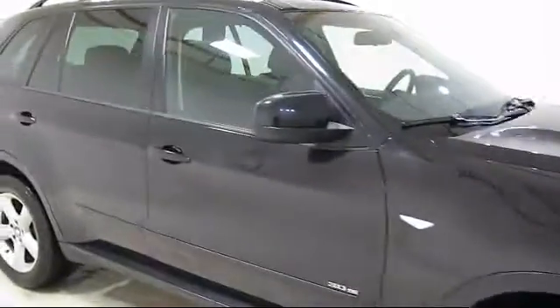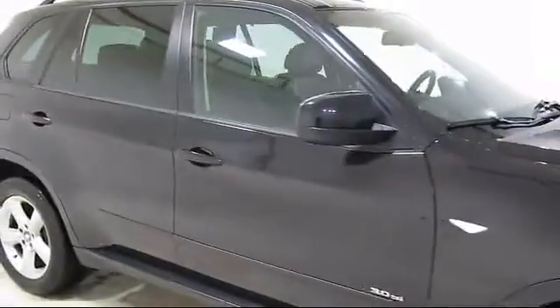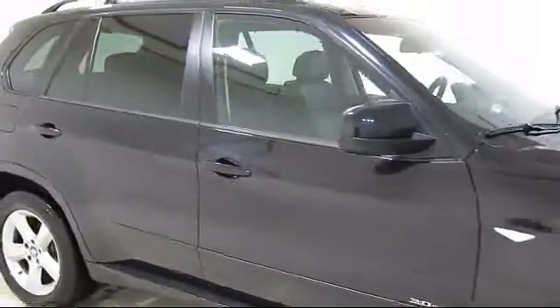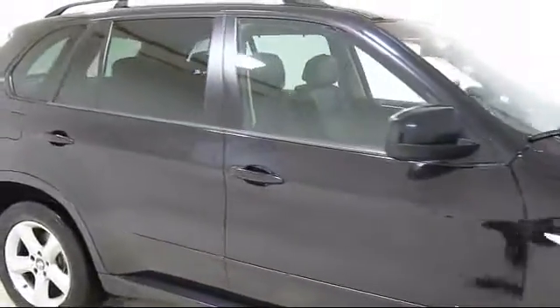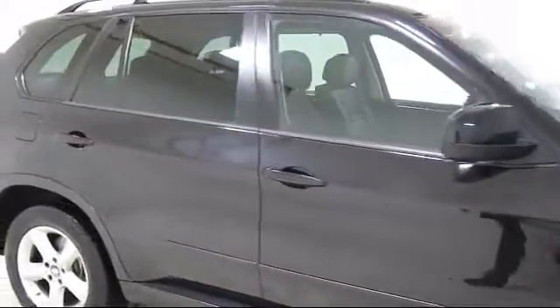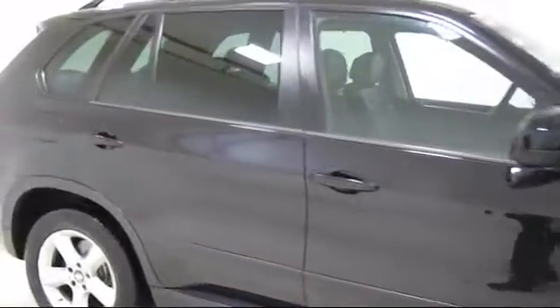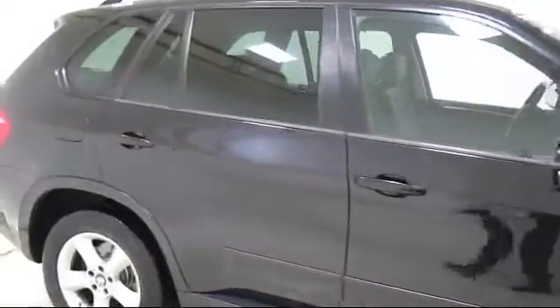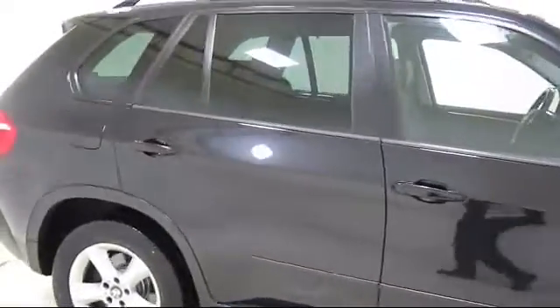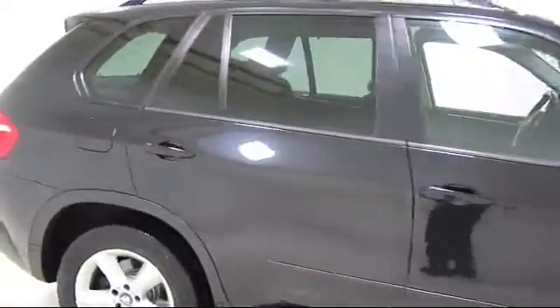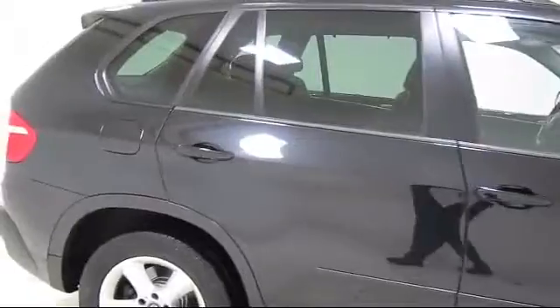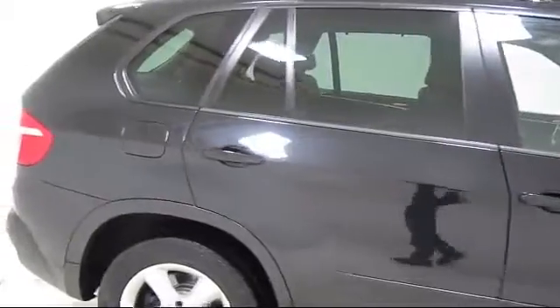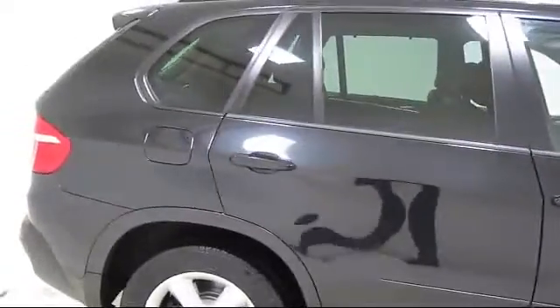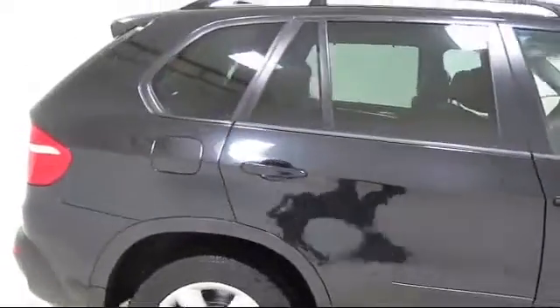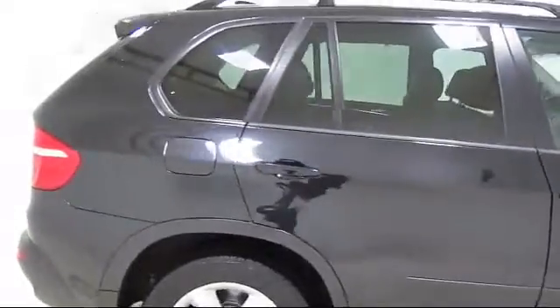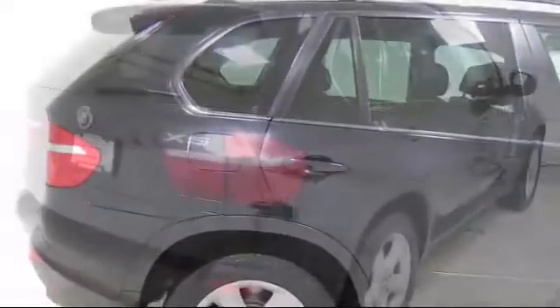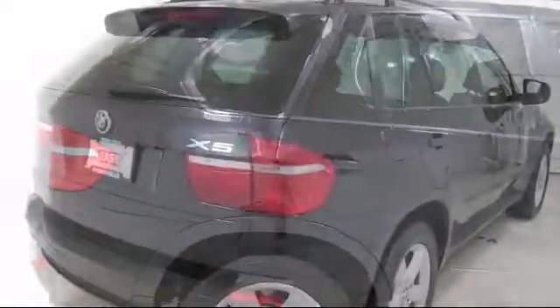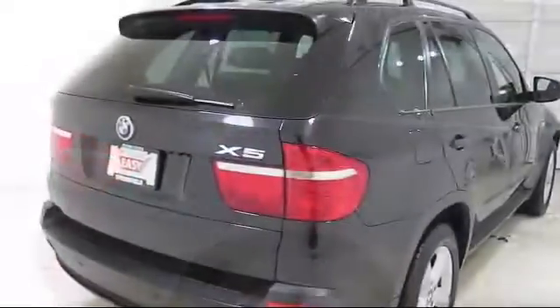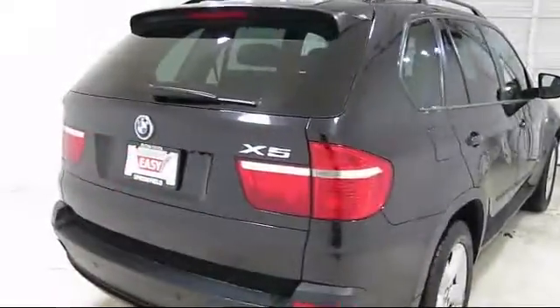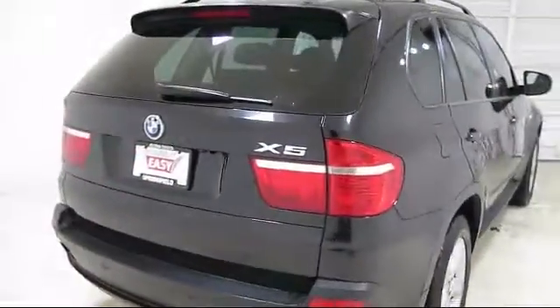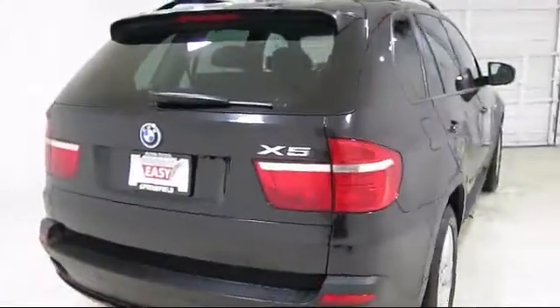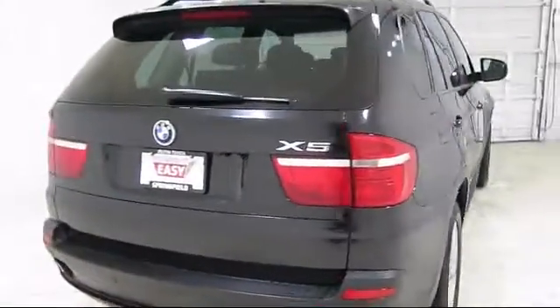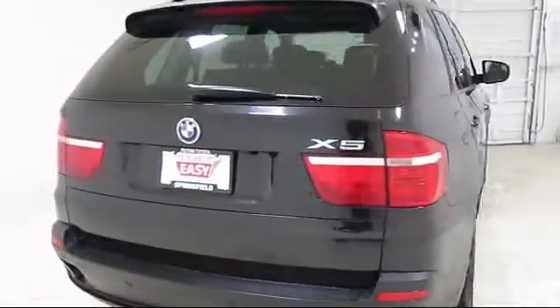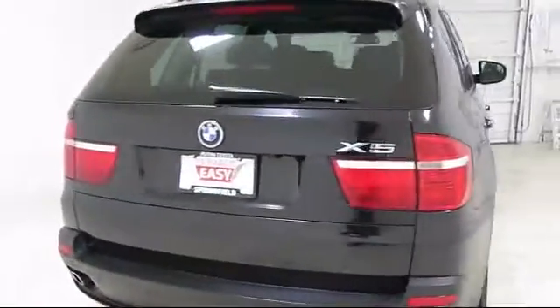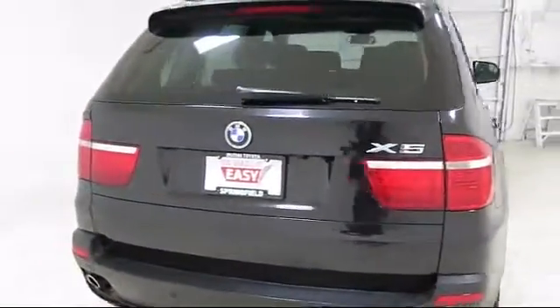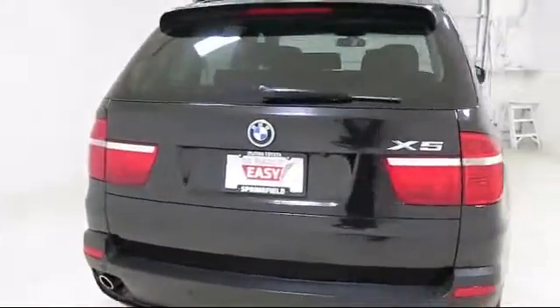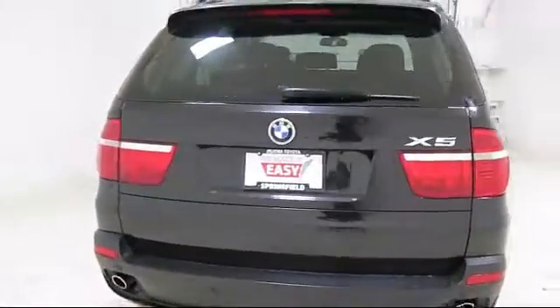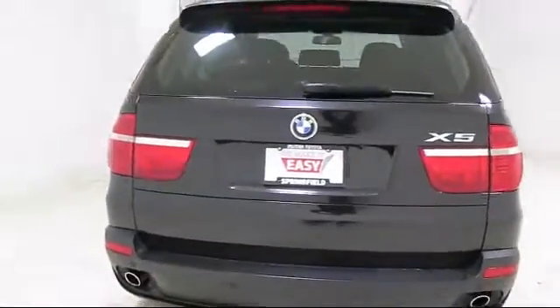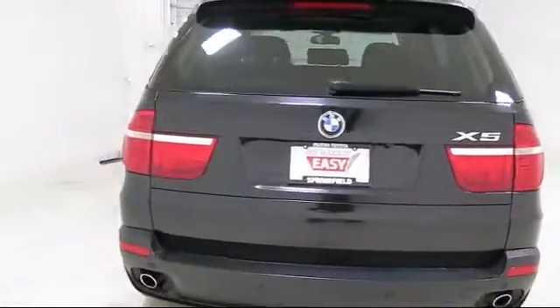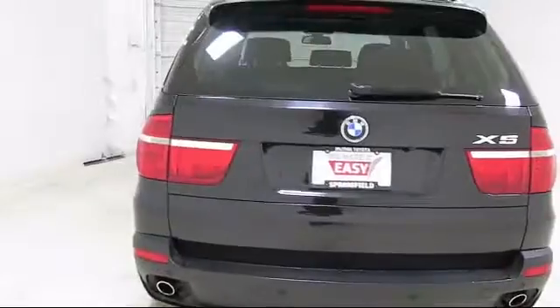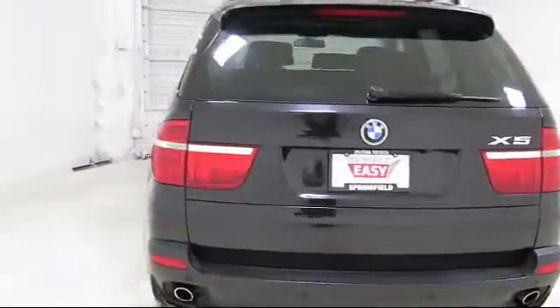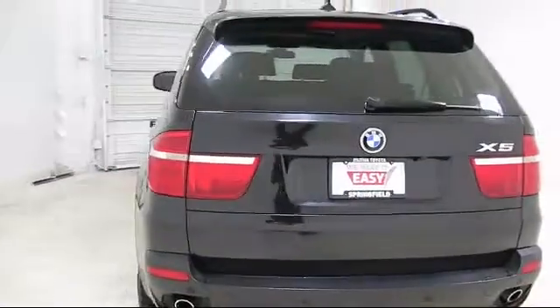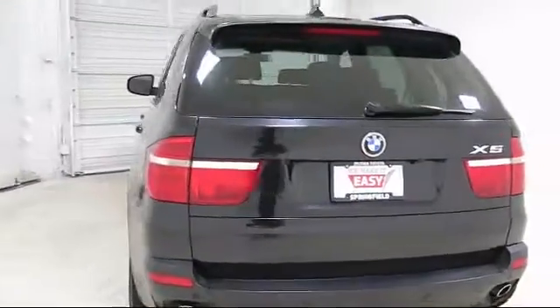Navigation system, premium sound system, steering wheel controls, MP3 player, power liftgate, and much more.